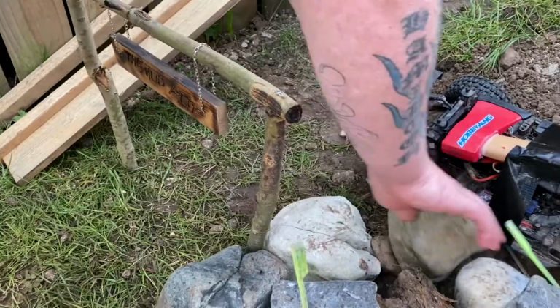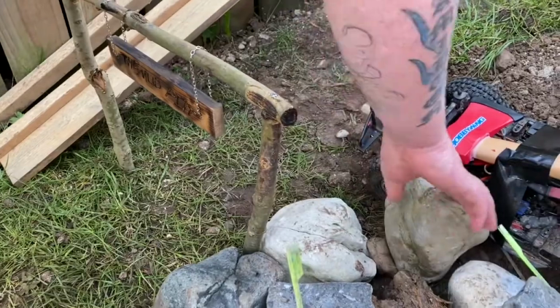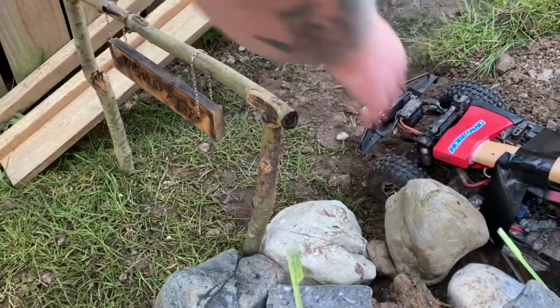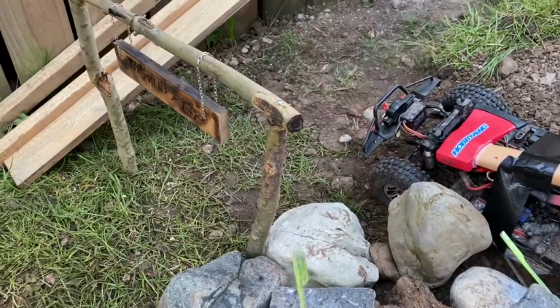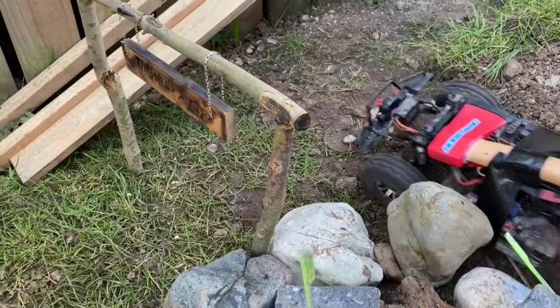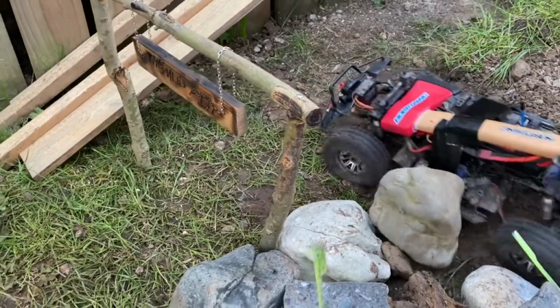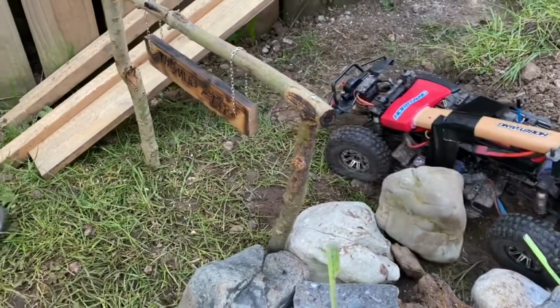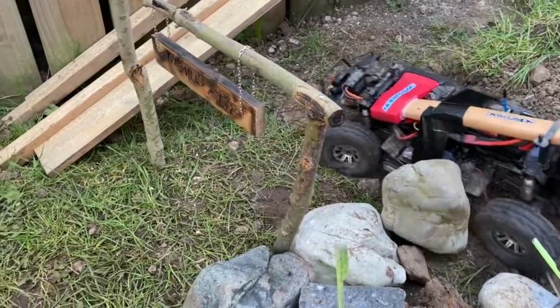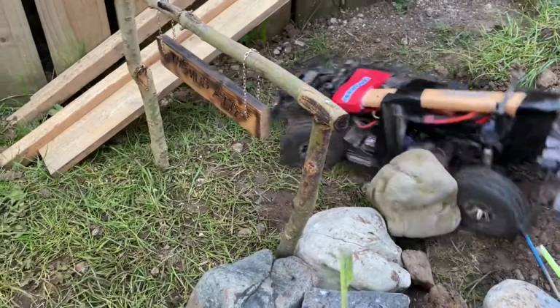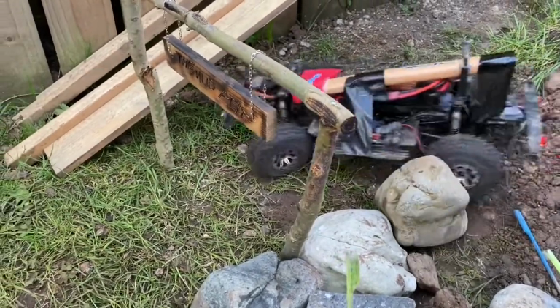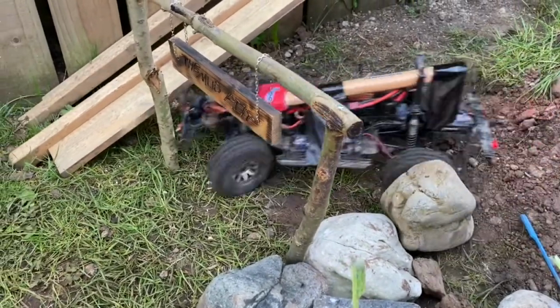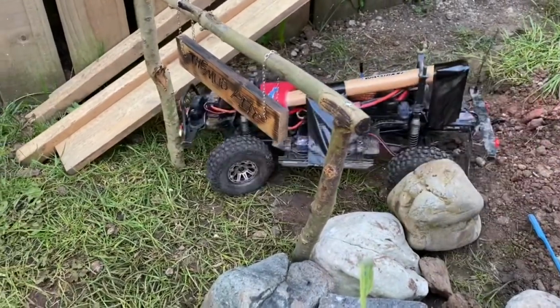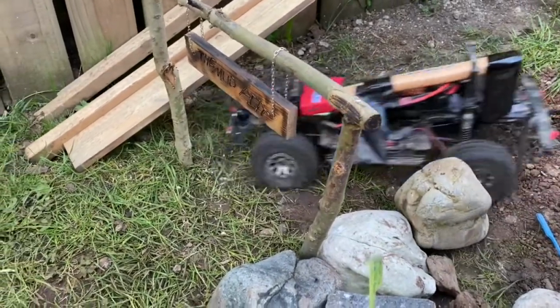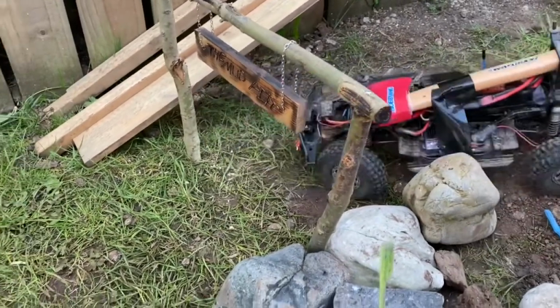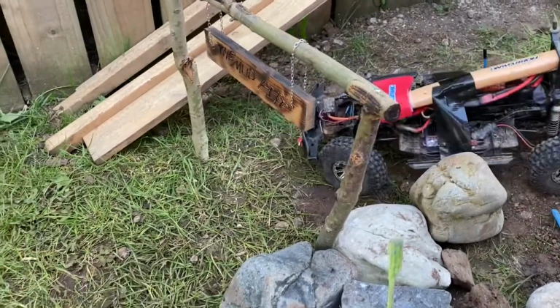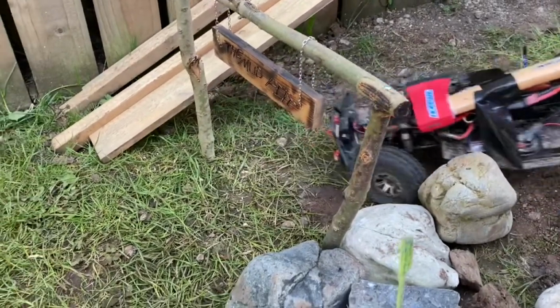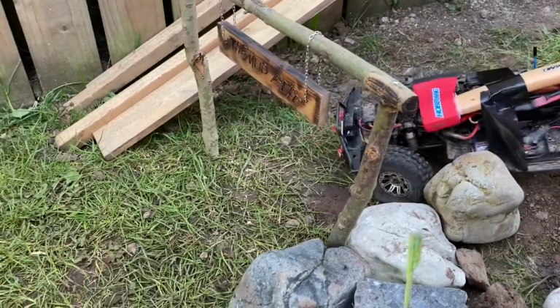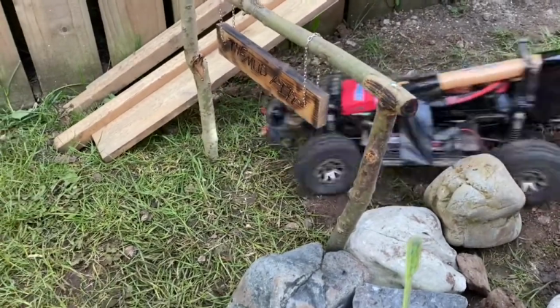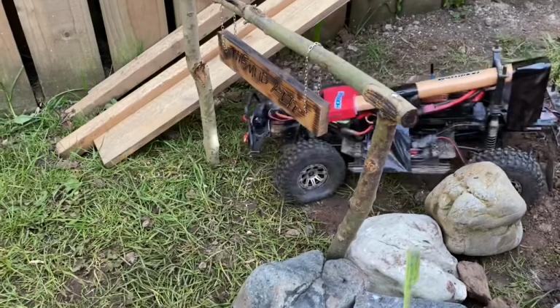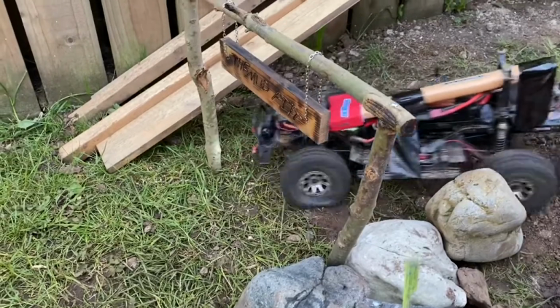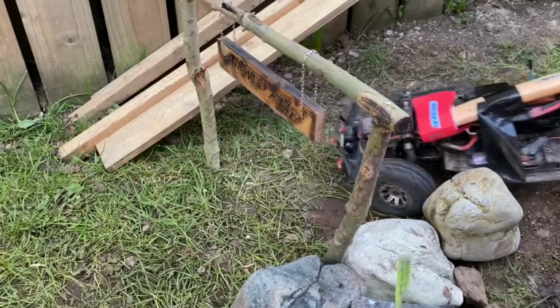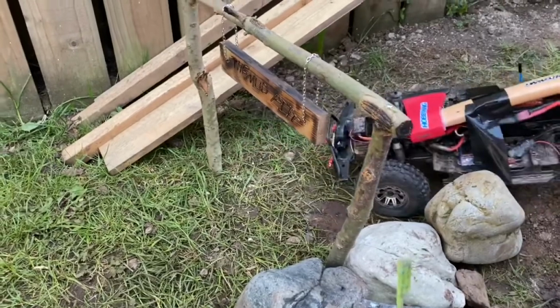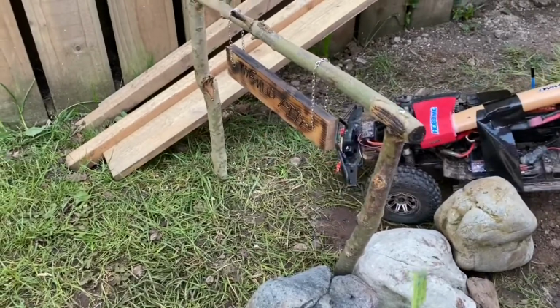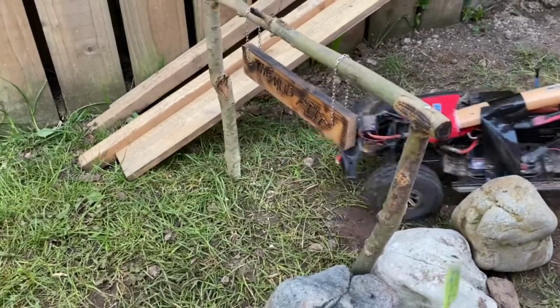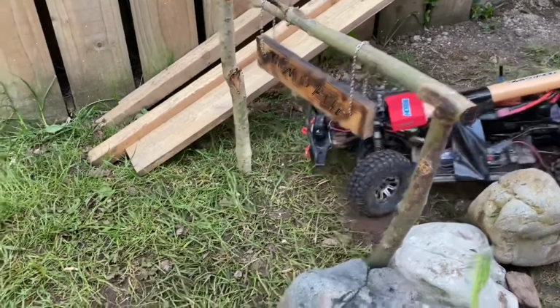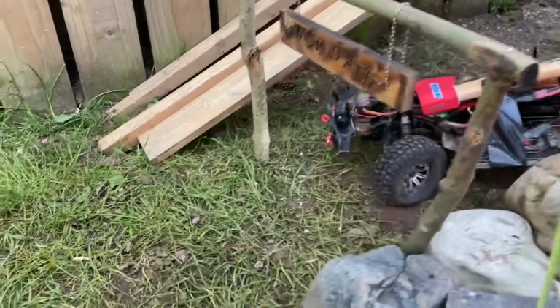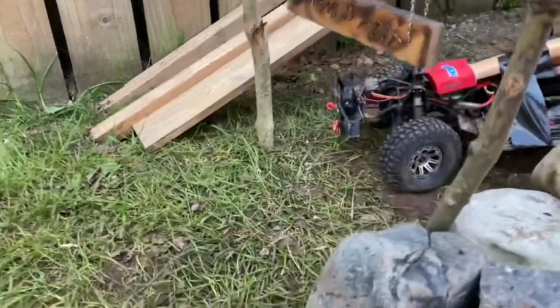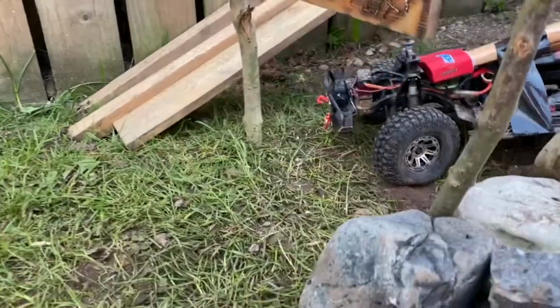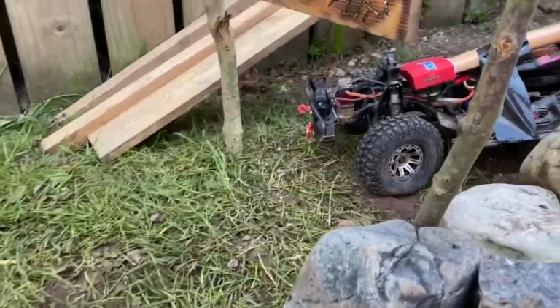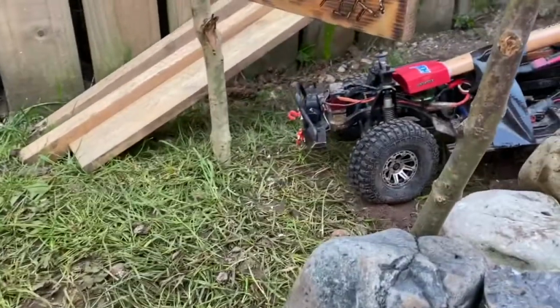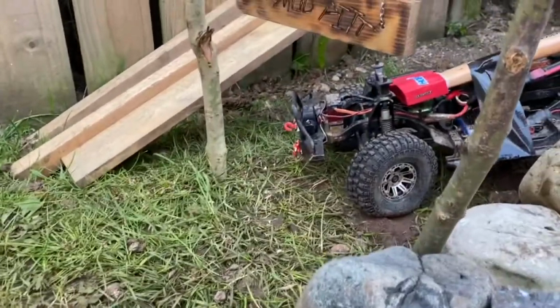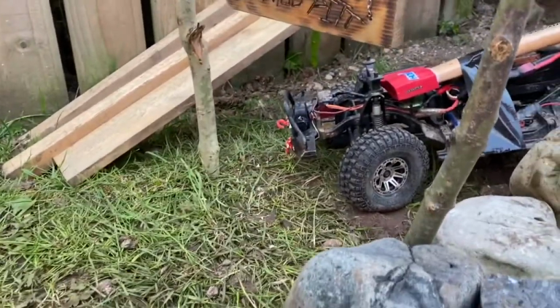Not impressed for the money I spent, honestly — could do better. Hobbywing Axe, not all it's cracked up to be.